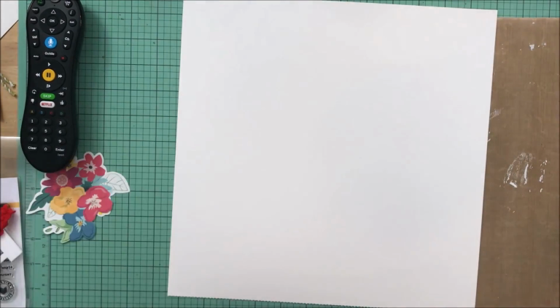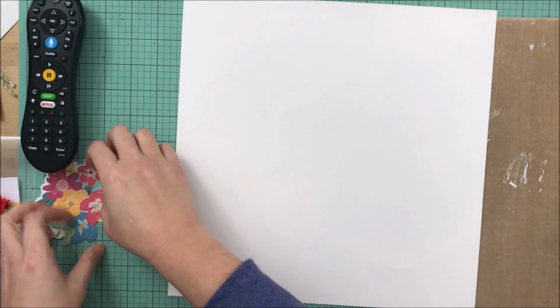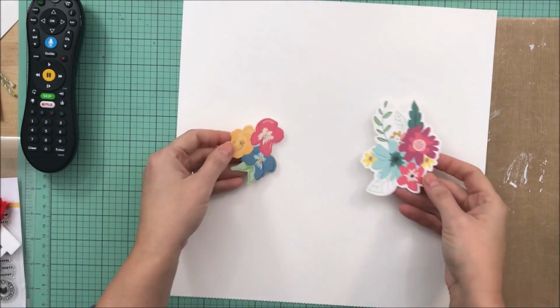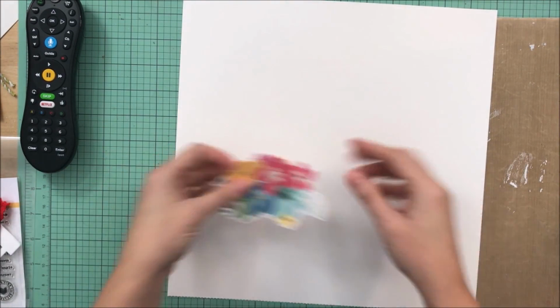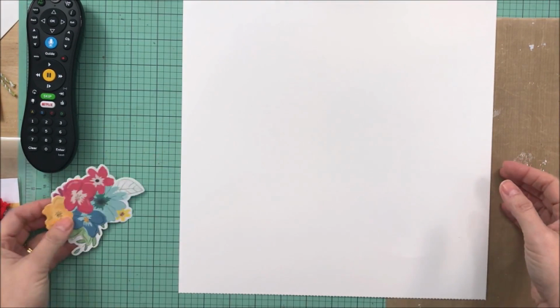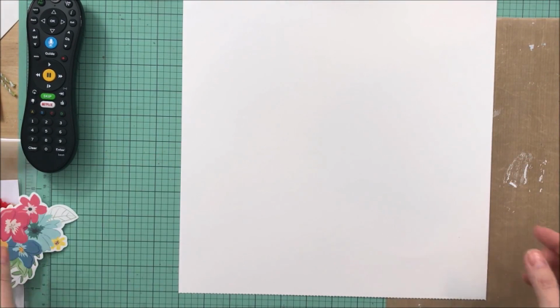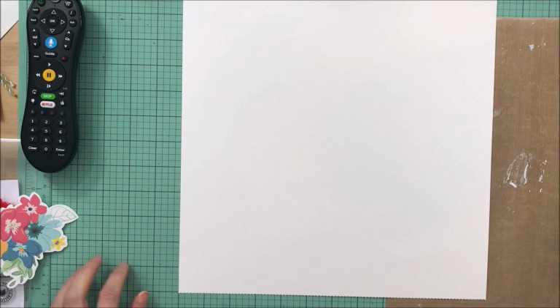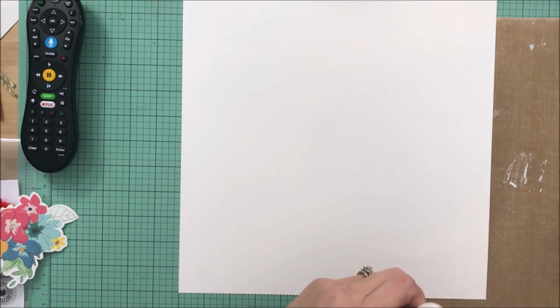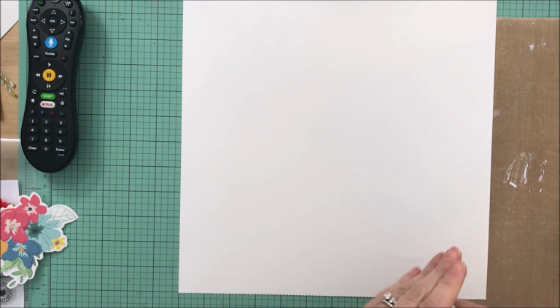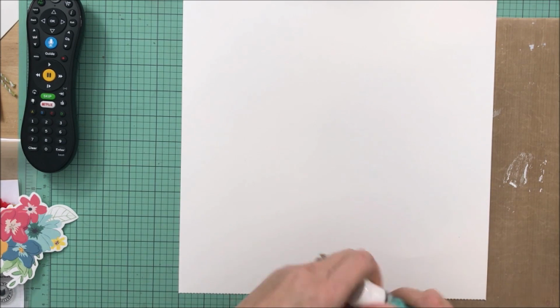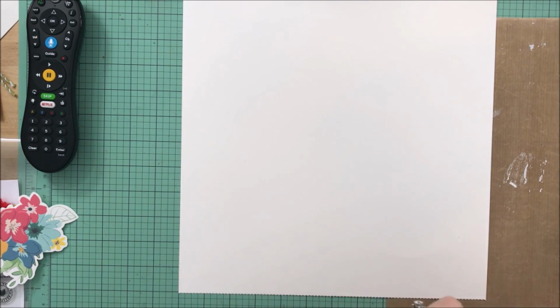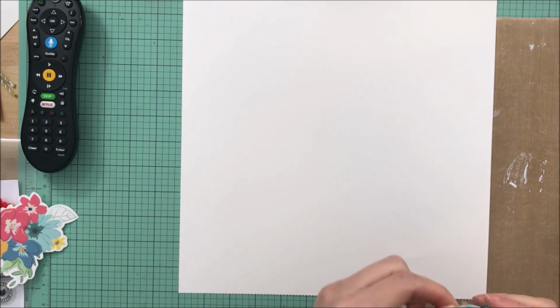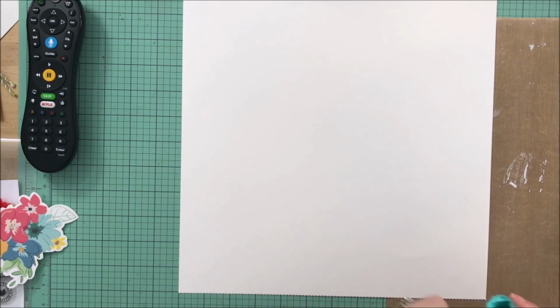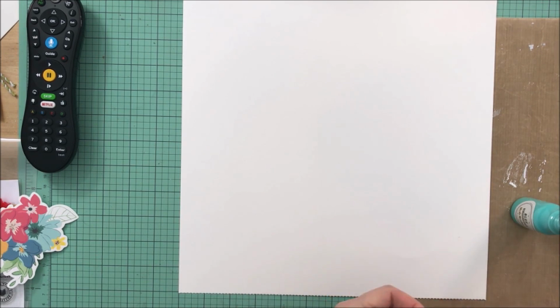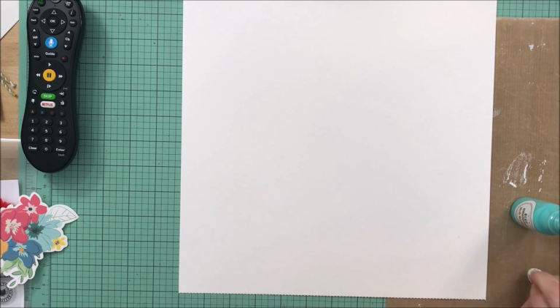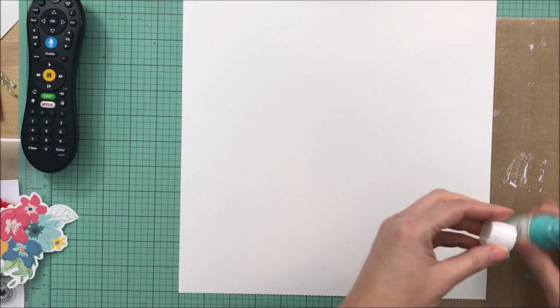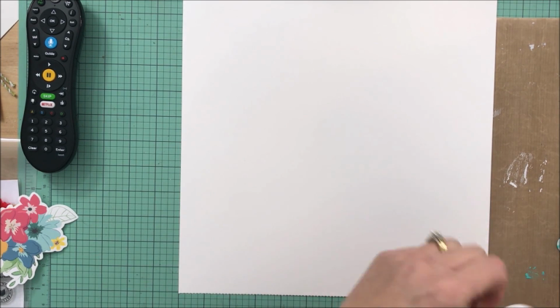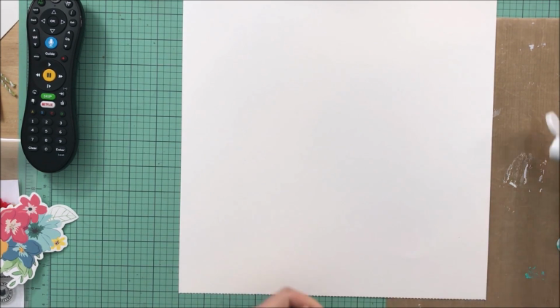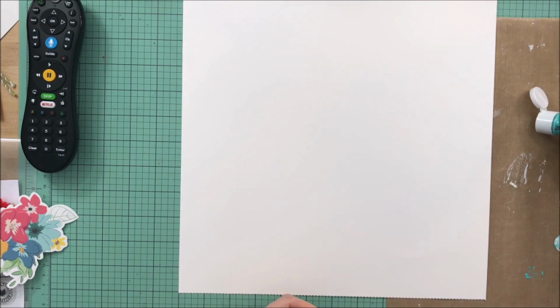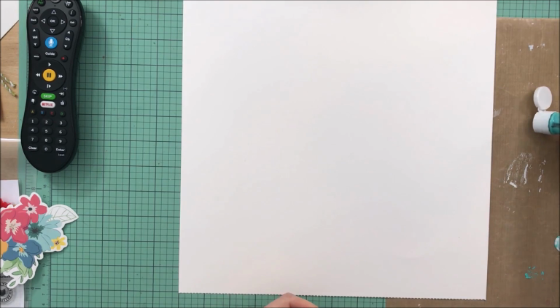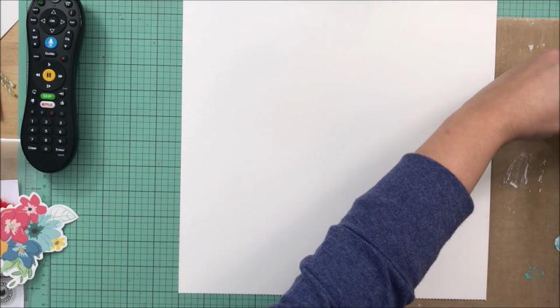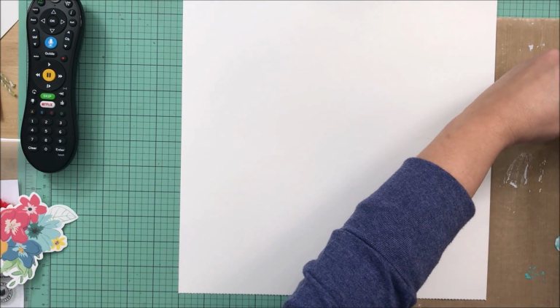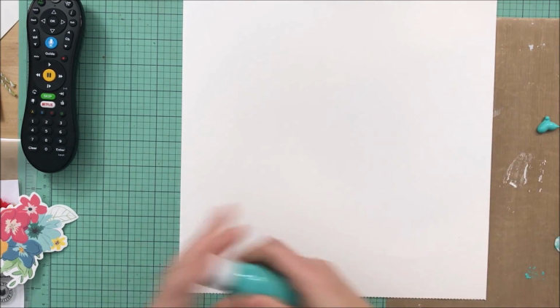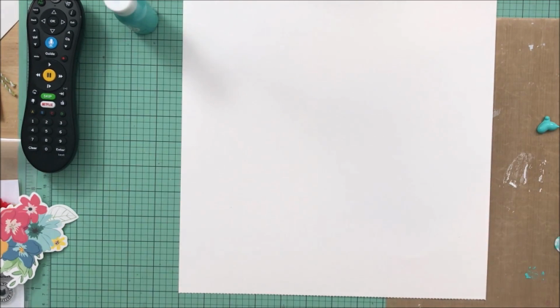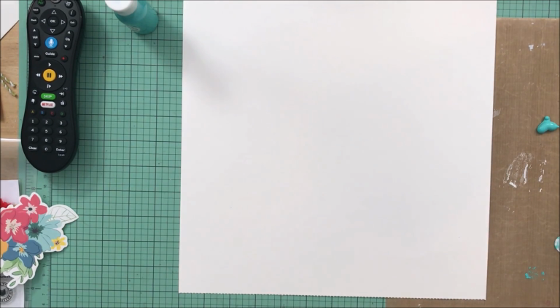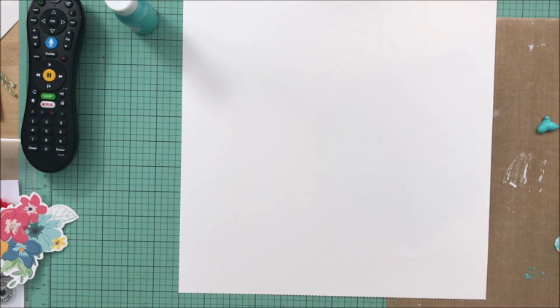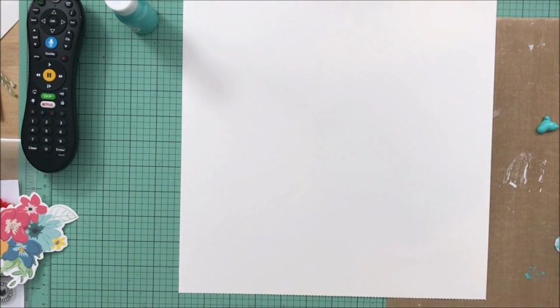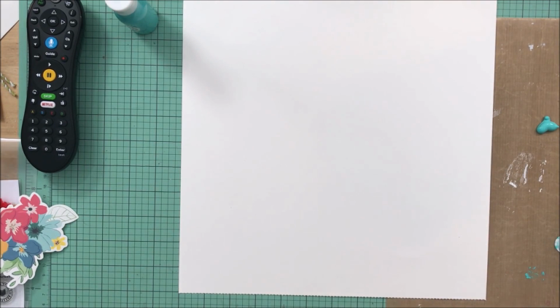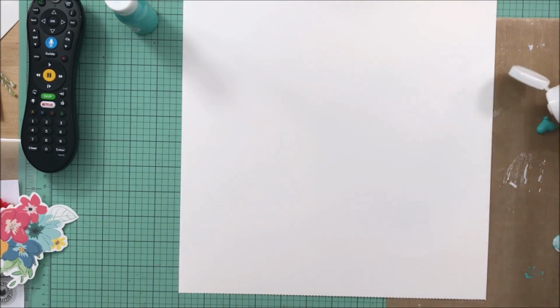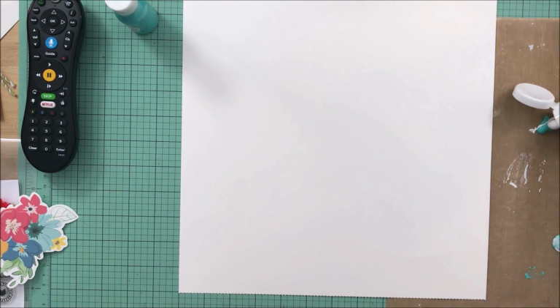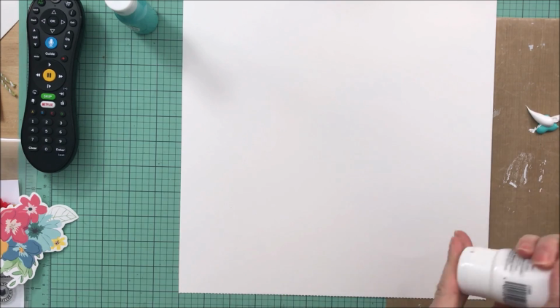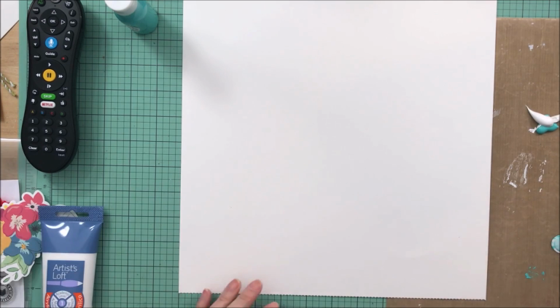Hey guys, it's Kelli. I am back with a process video. This layout is for the Wild Hair Kits, and I am using bits and pieces from my January kit and also going to create my own background page.